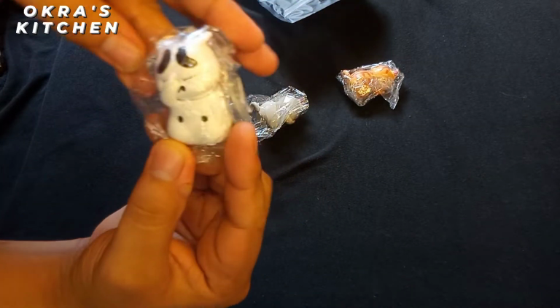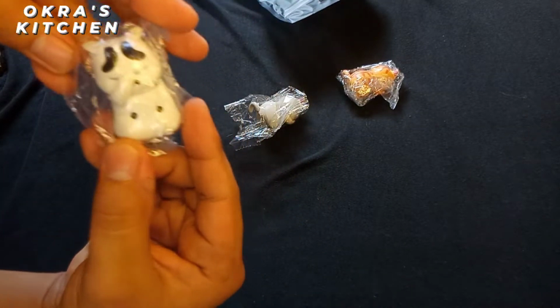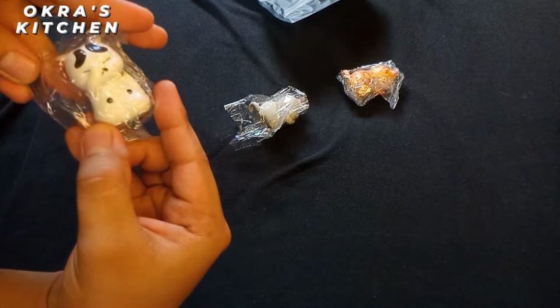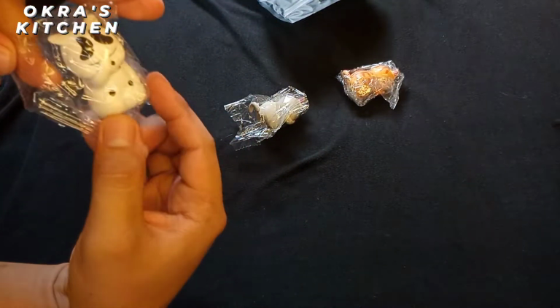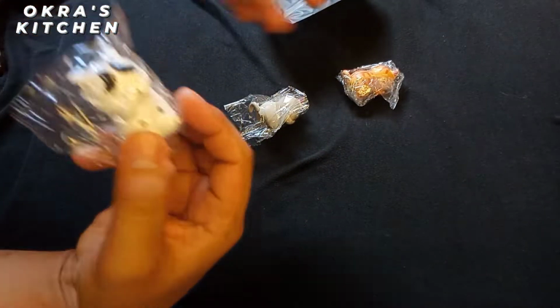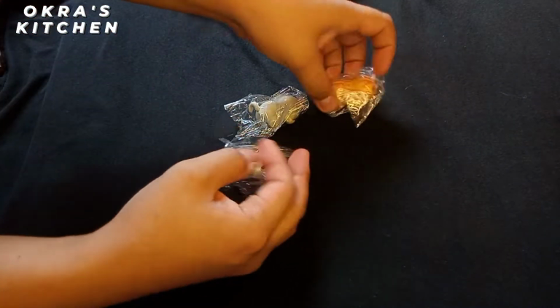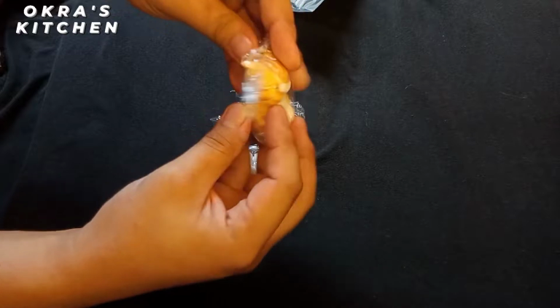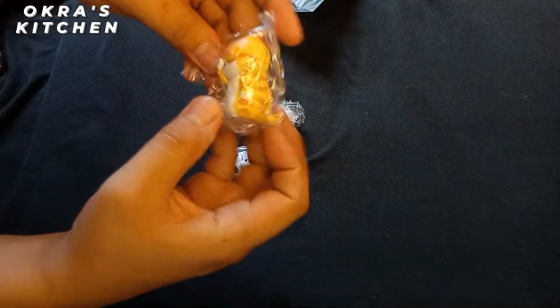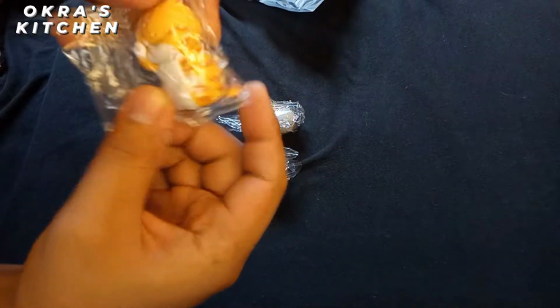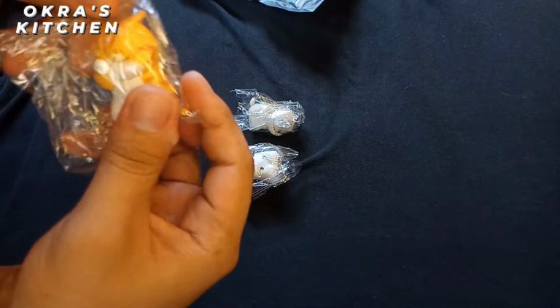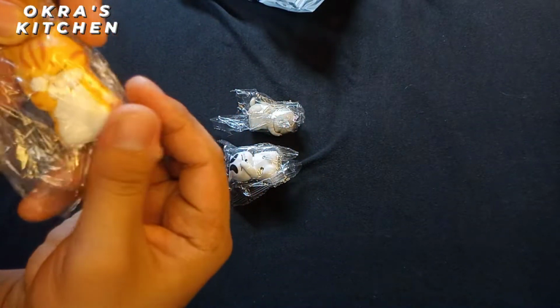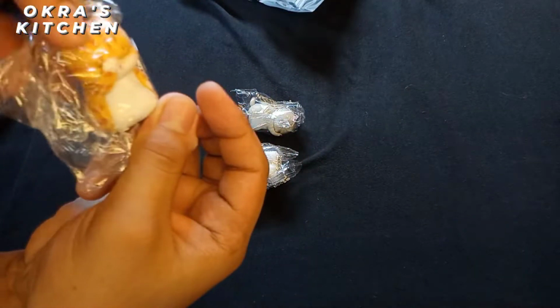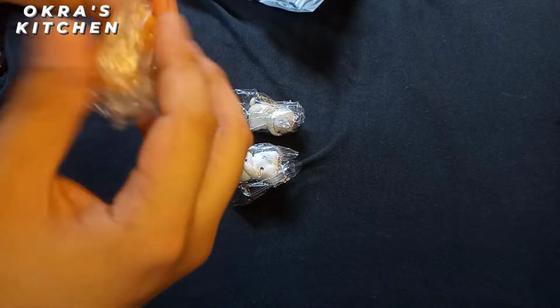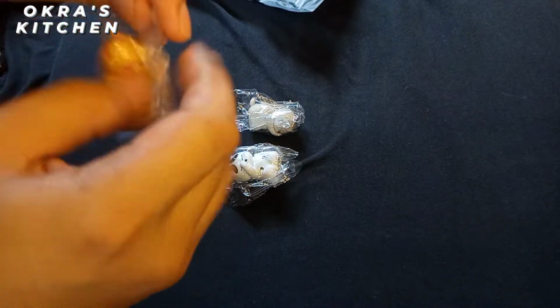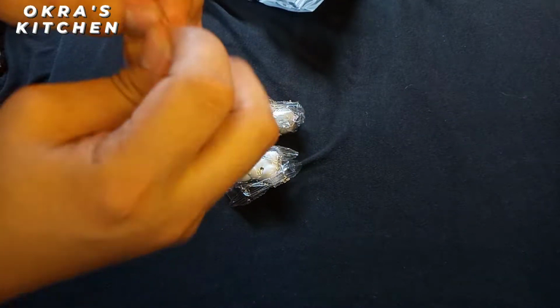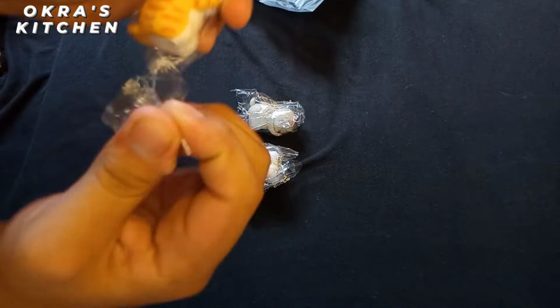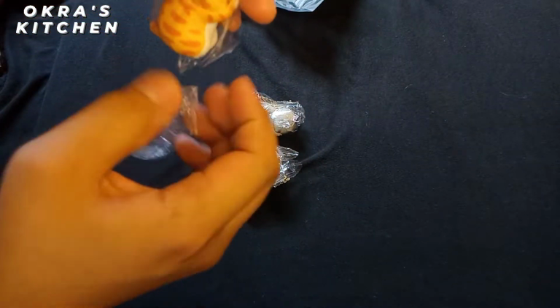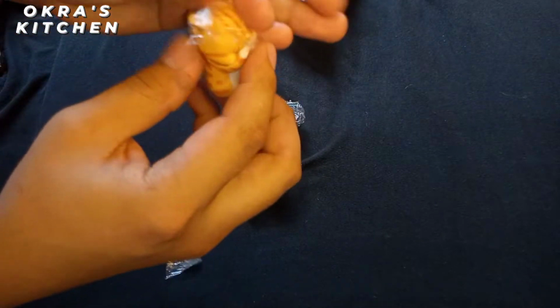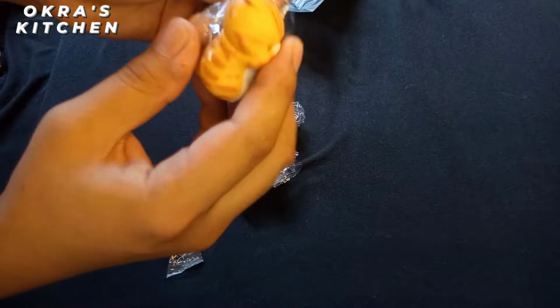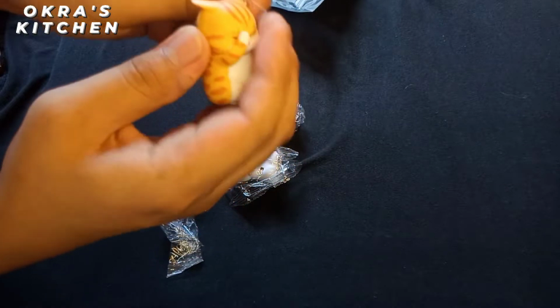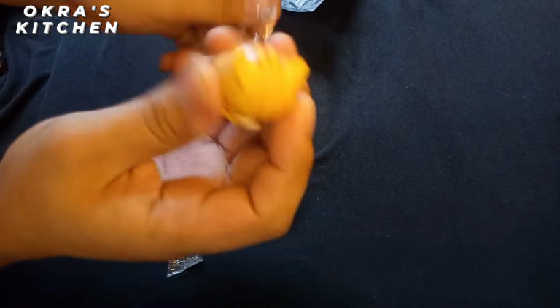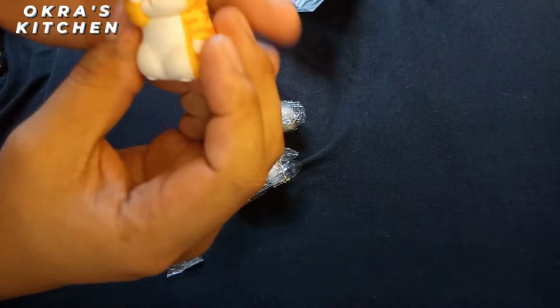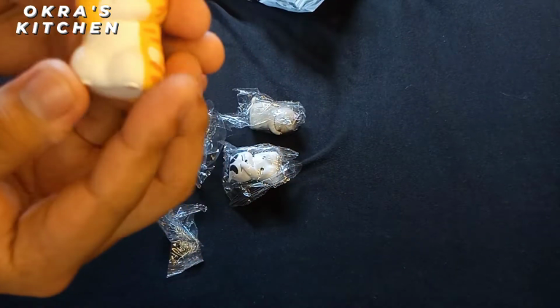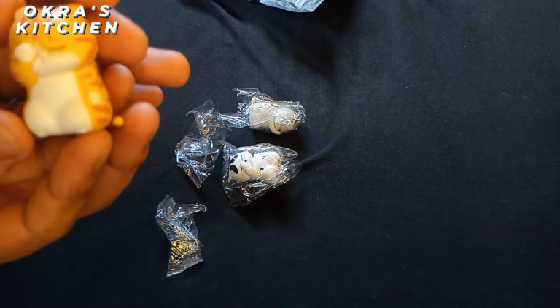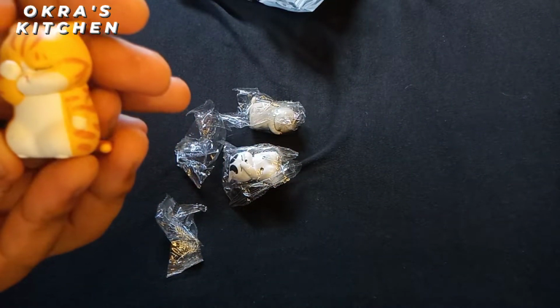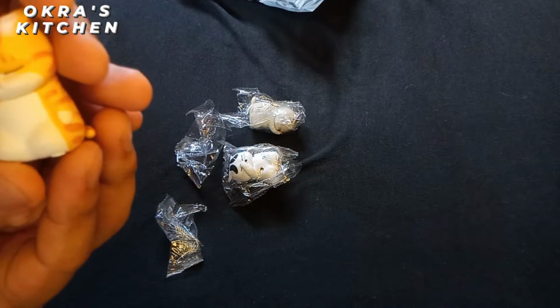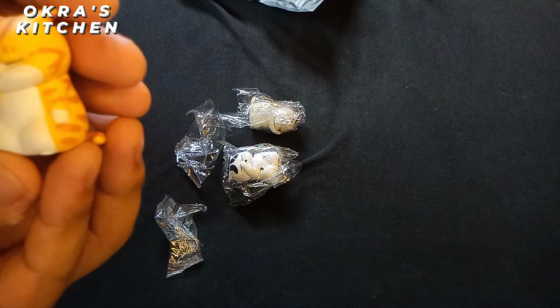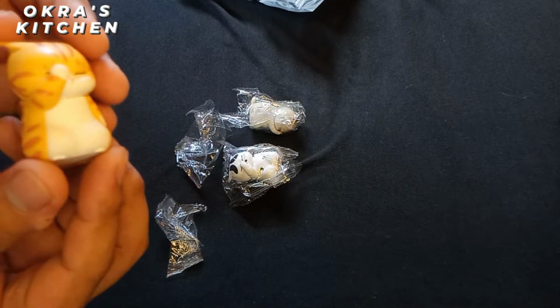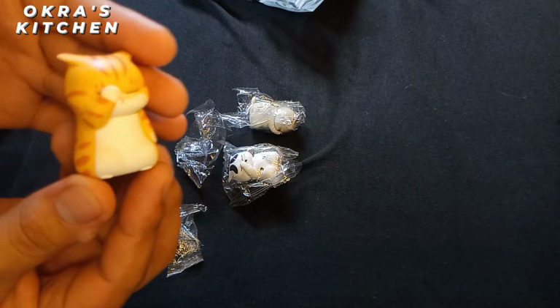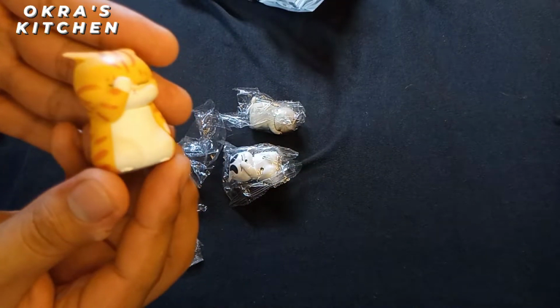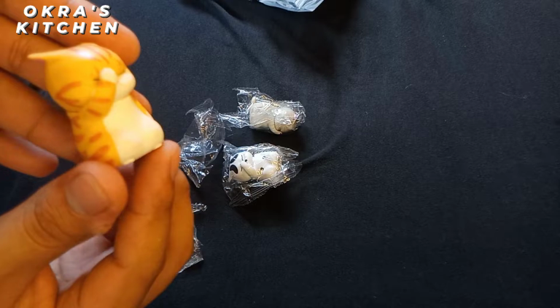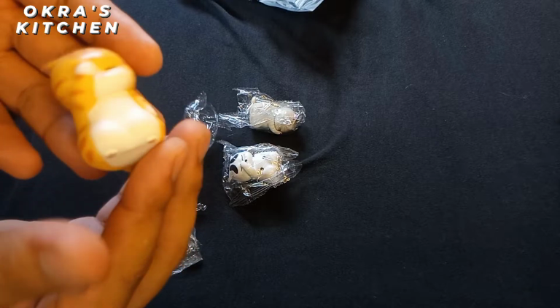By the way, if you're new to our channel, don't forget to subscribe. So here's the Garfield one — I call this Garfield because it's like the cartoon one. It's cute, tiny, feathery, like a Garfield.